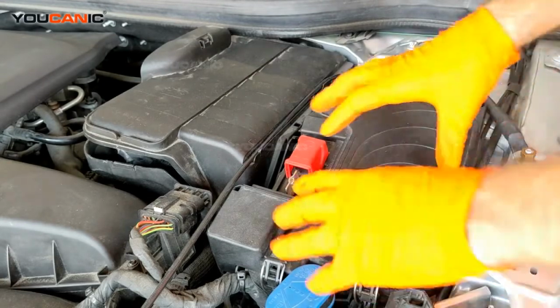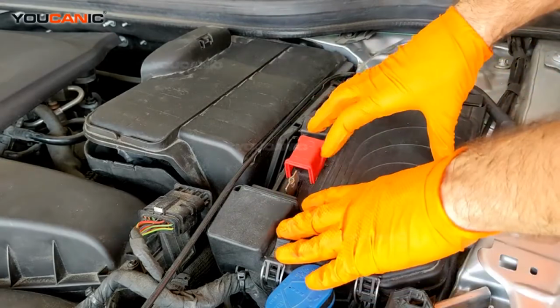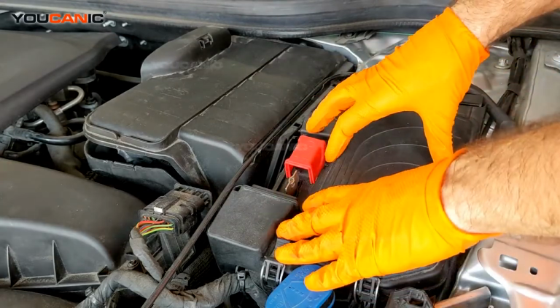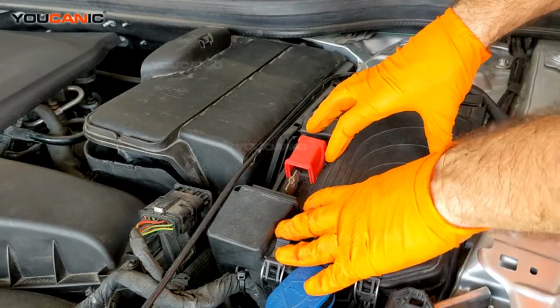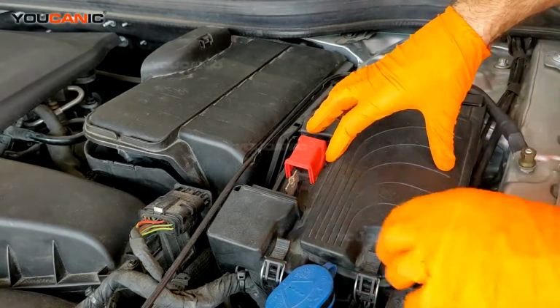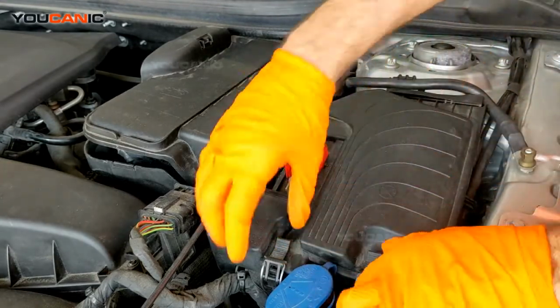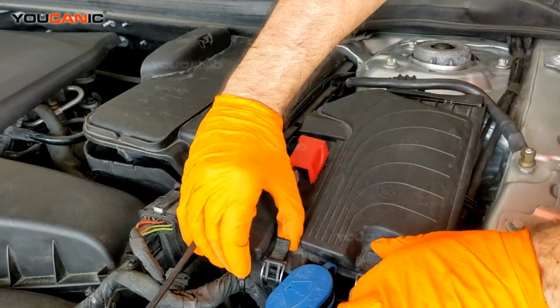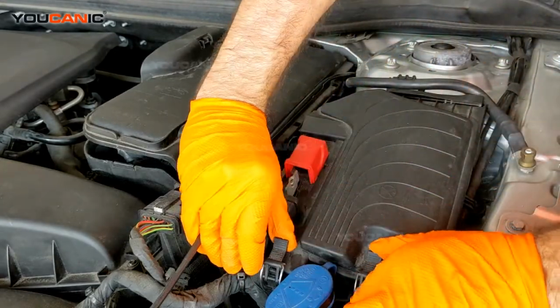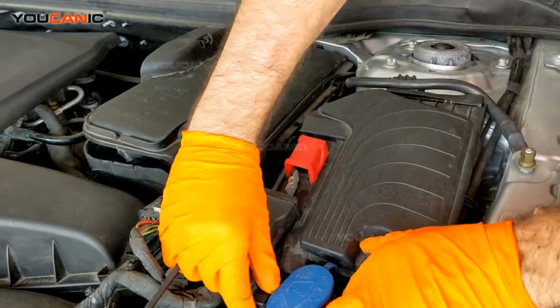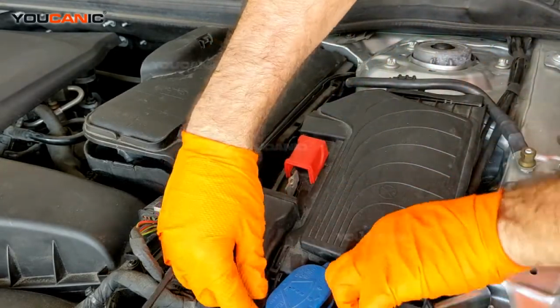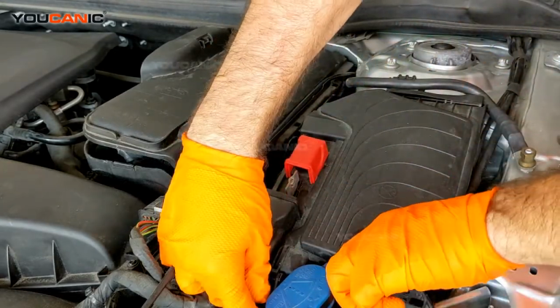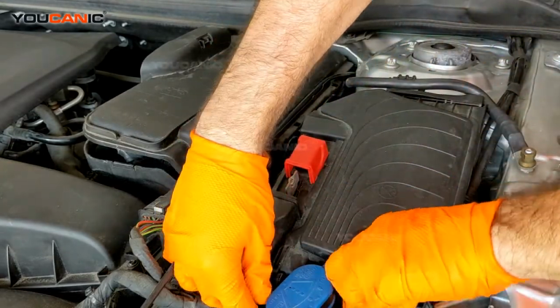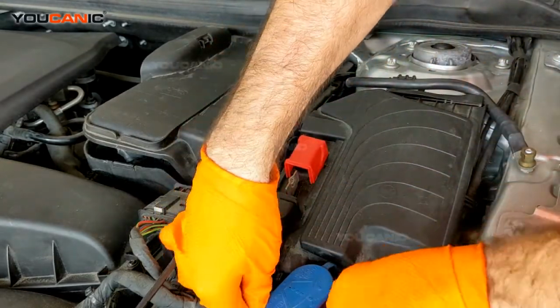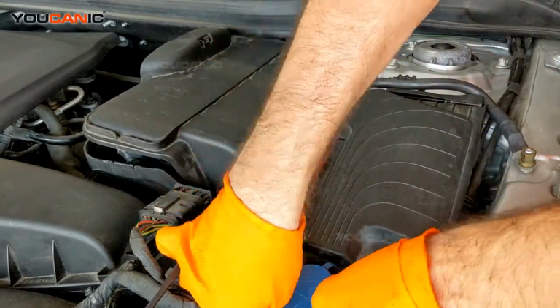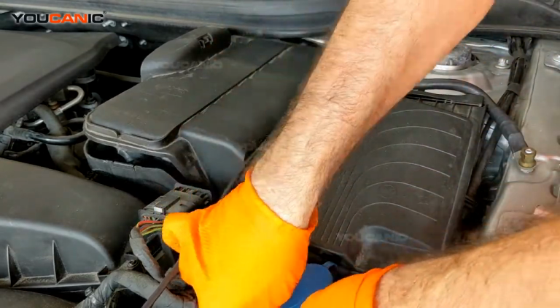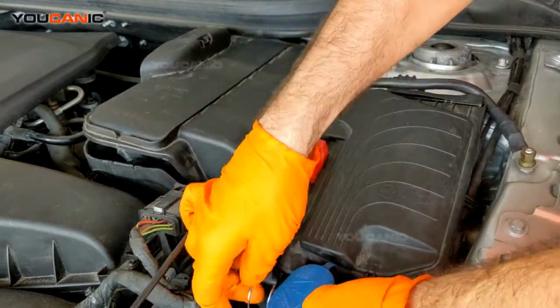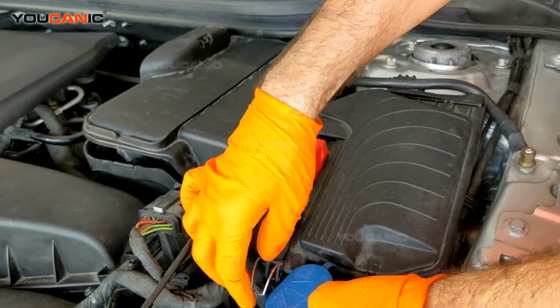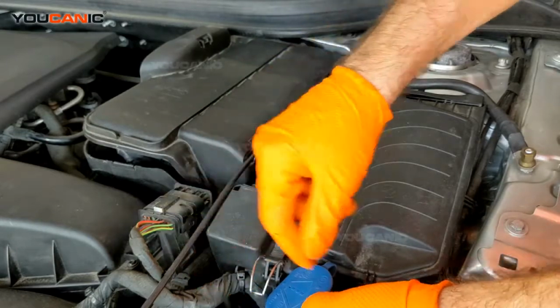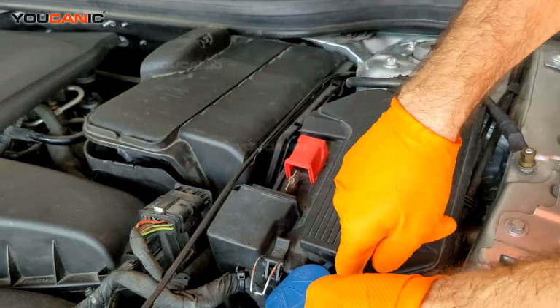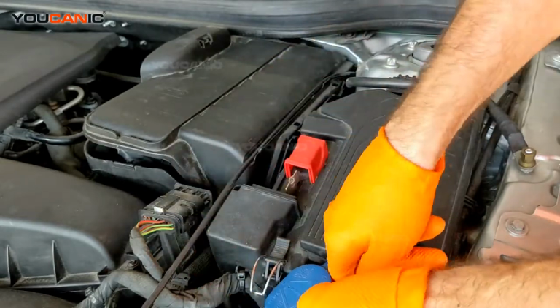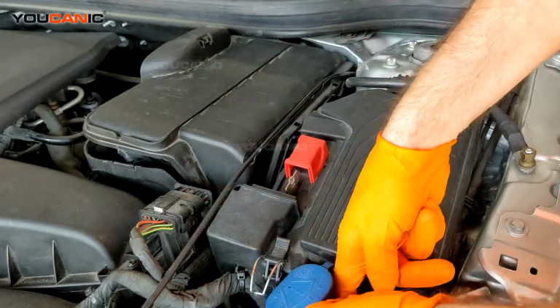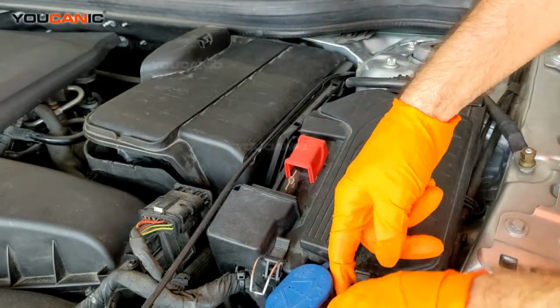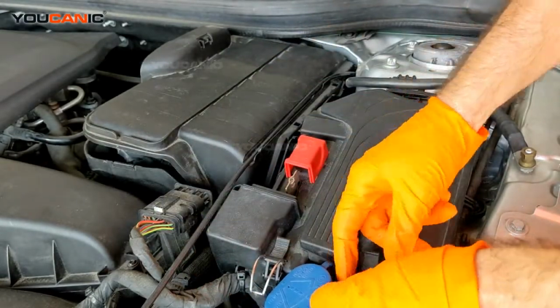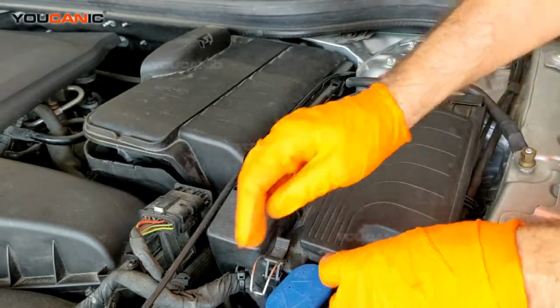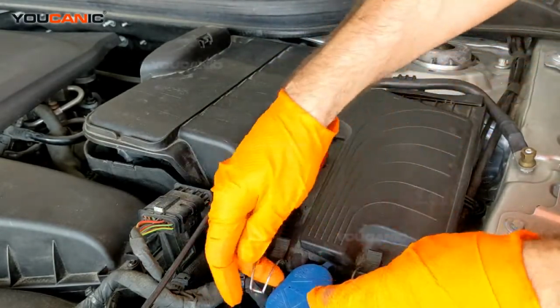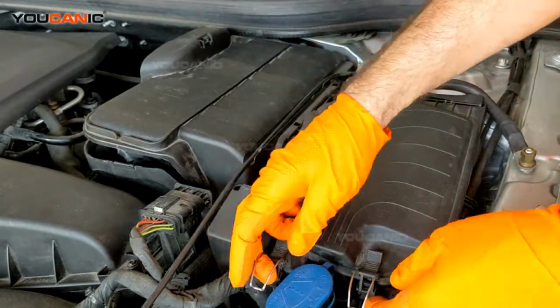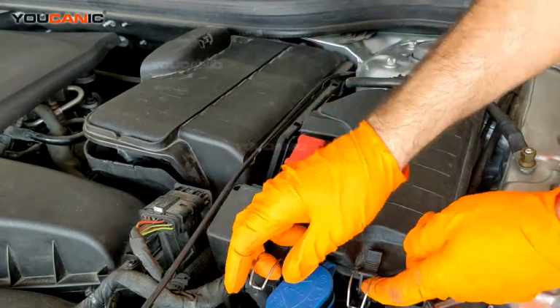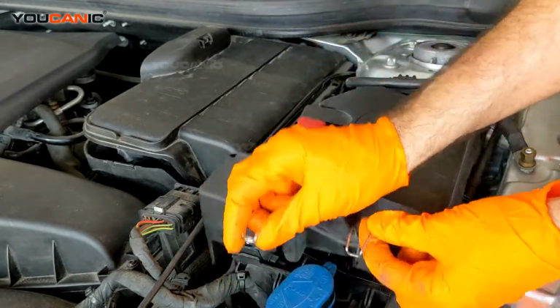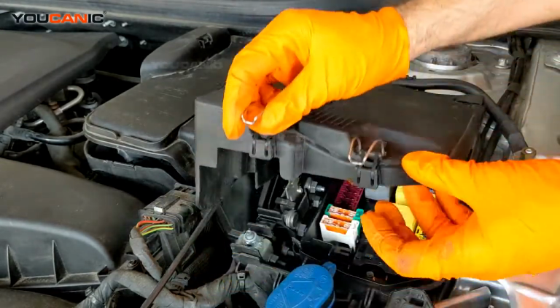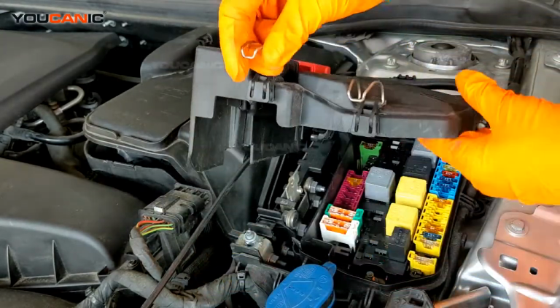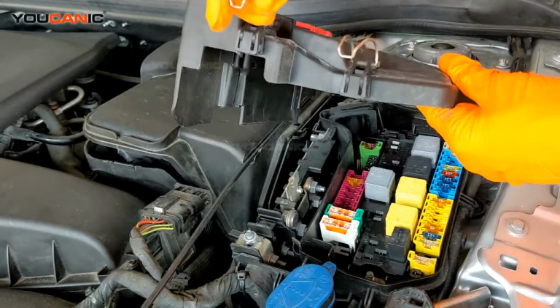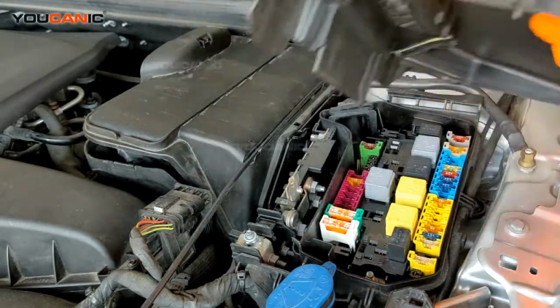The fuse box is right under here. There are two clips here — just go ahead and snap them open. Make sure they're not hooked at the bottom and then you just pull this up.